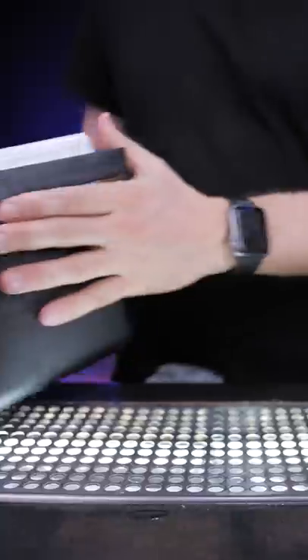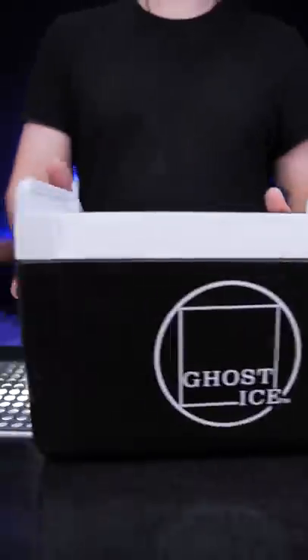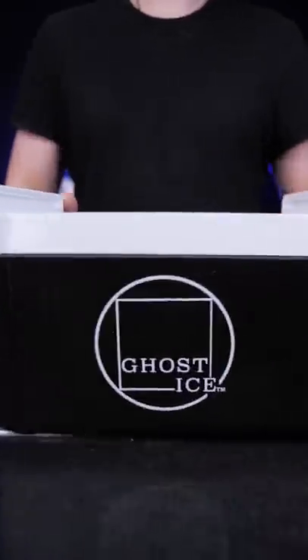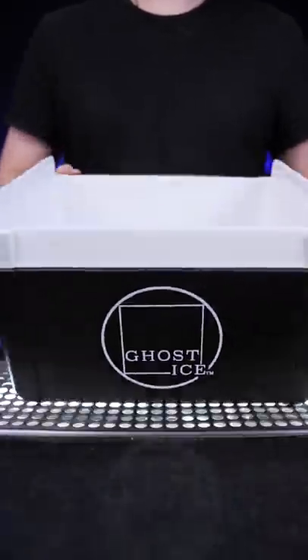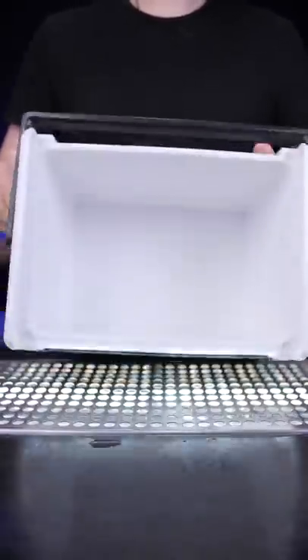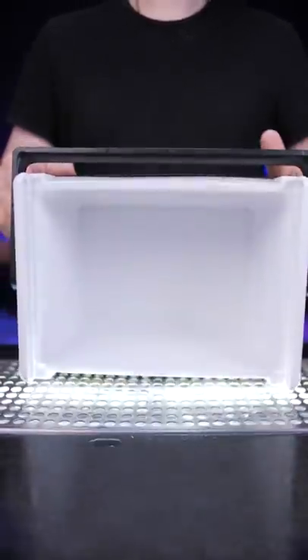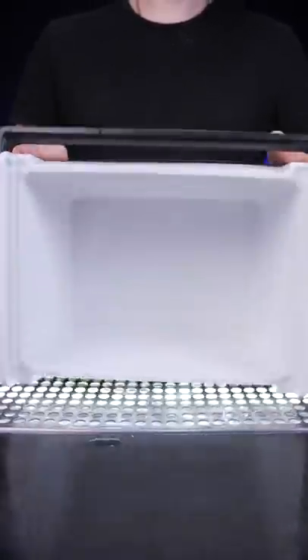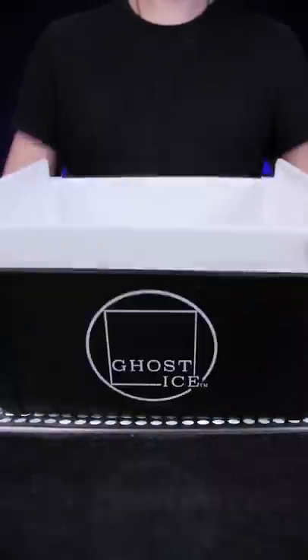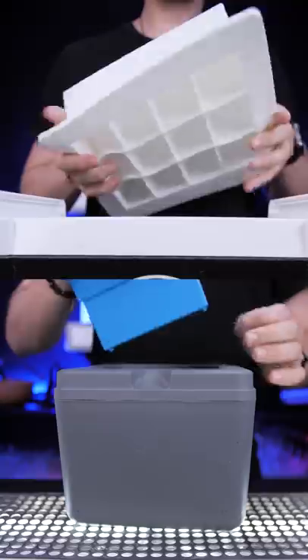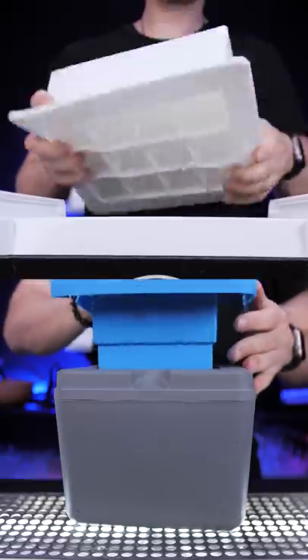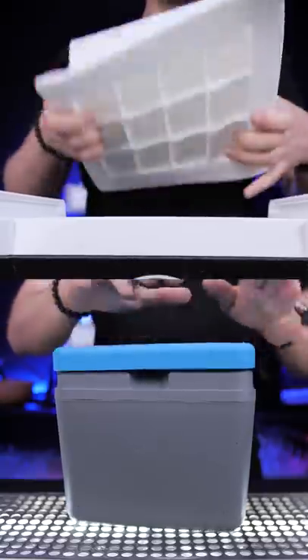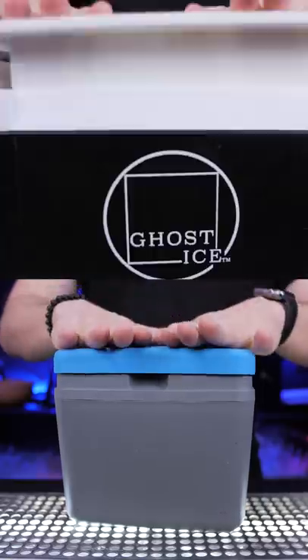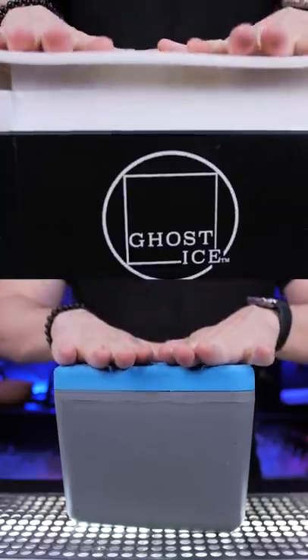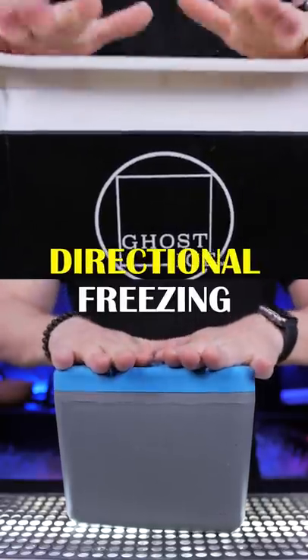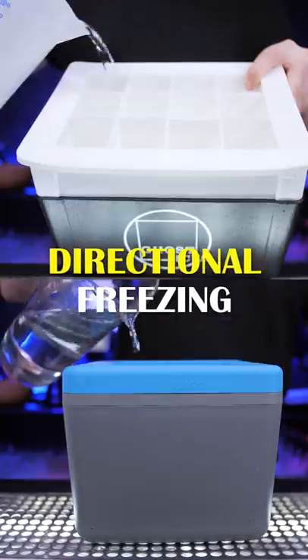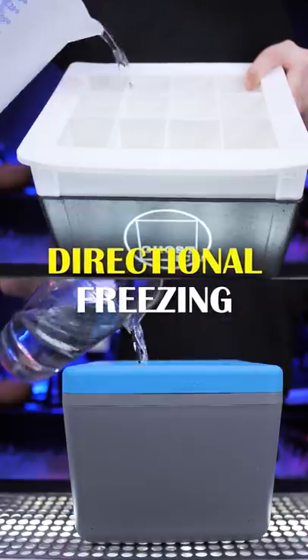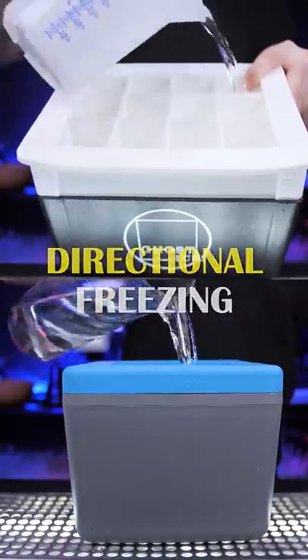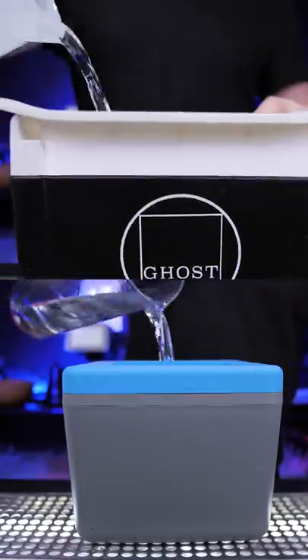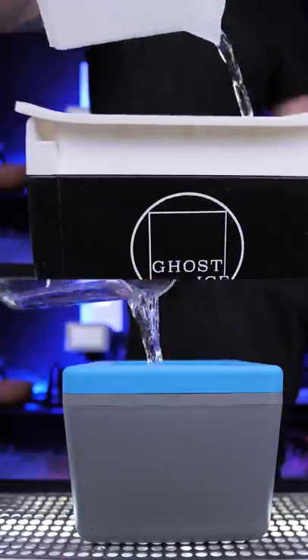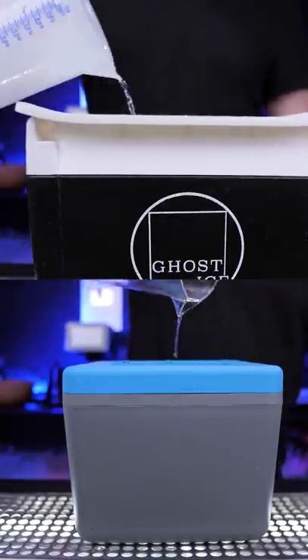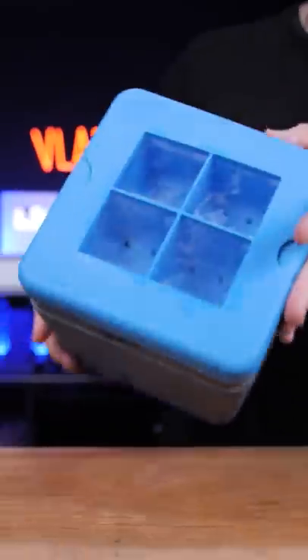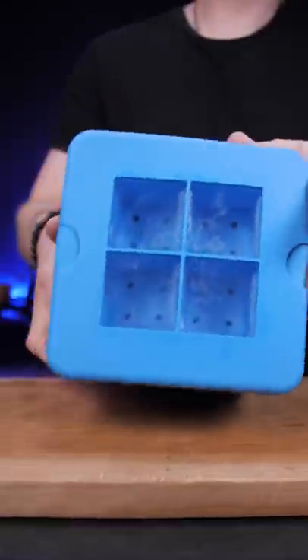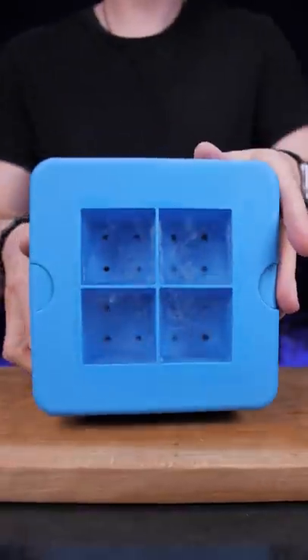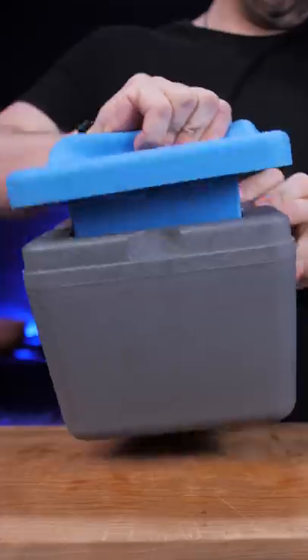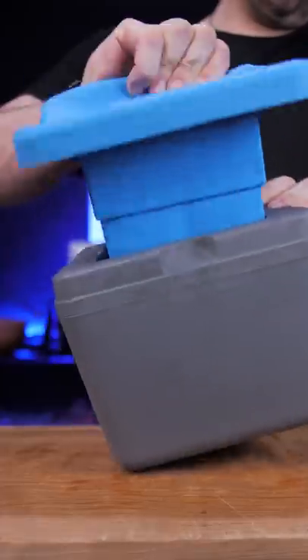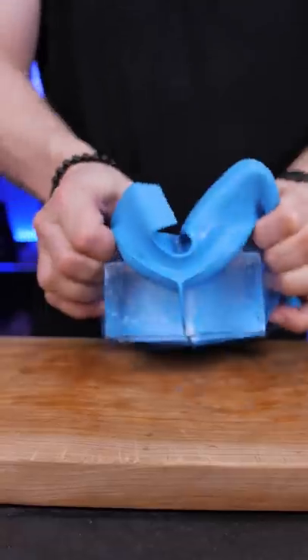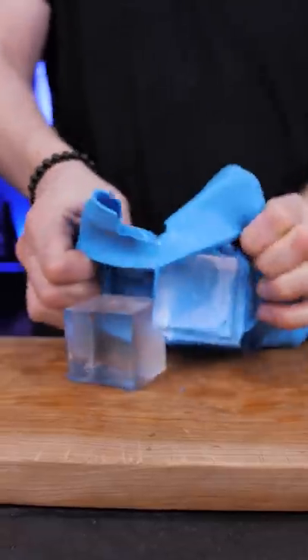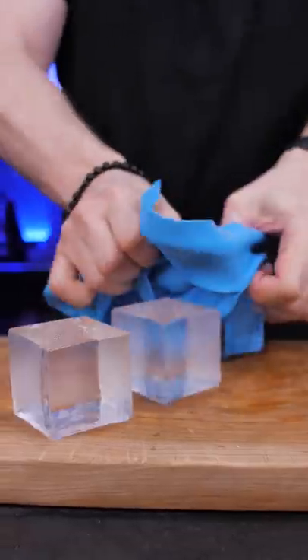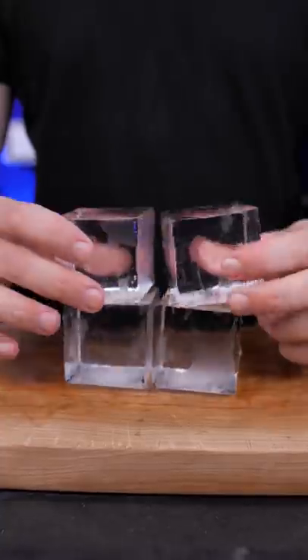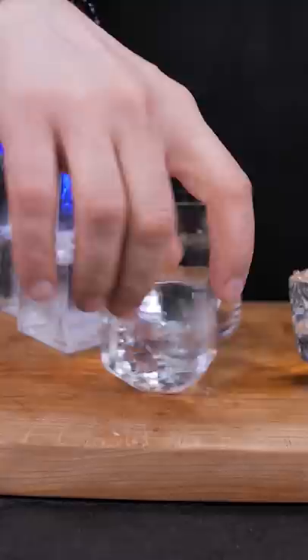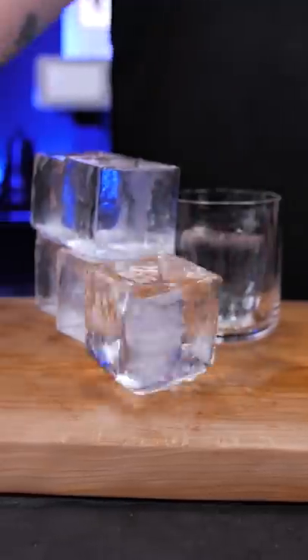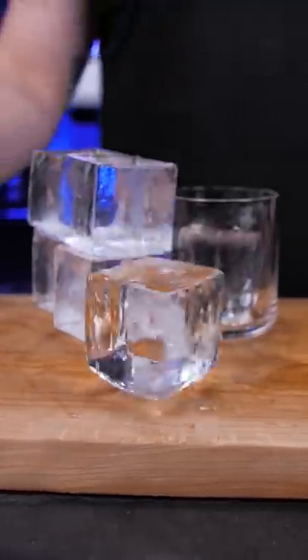But you probably wish to have a nice beautiful clear ice cube that dilutes slower, right? Then use directional freezing ice cube molds. They require more water and more time to freeze, but ready-to-go clear ice cubes come out without any extra effort.